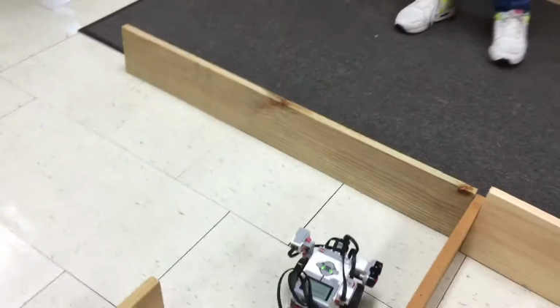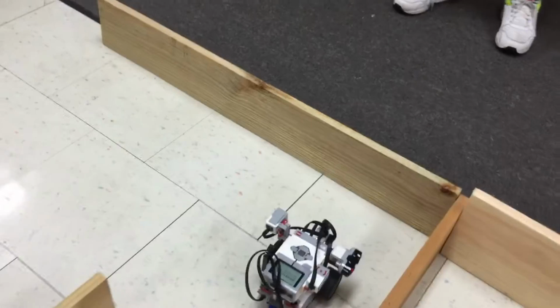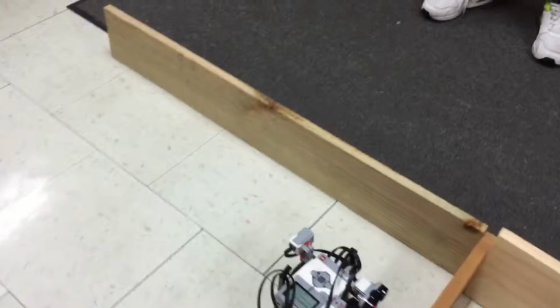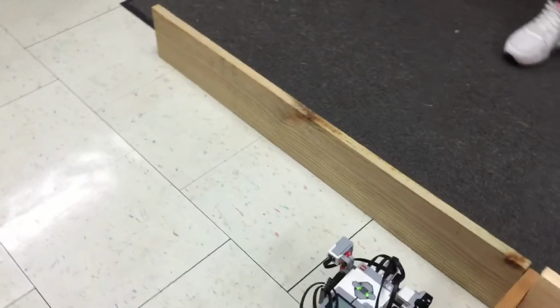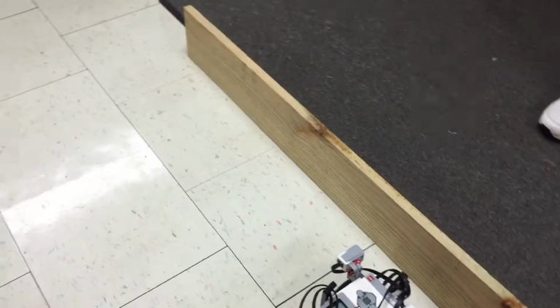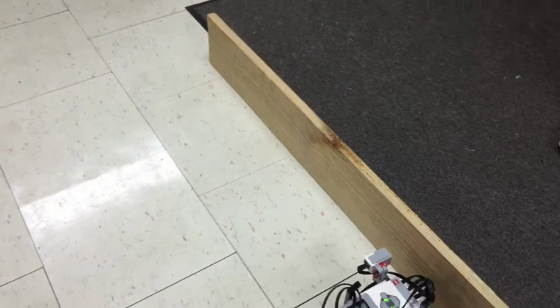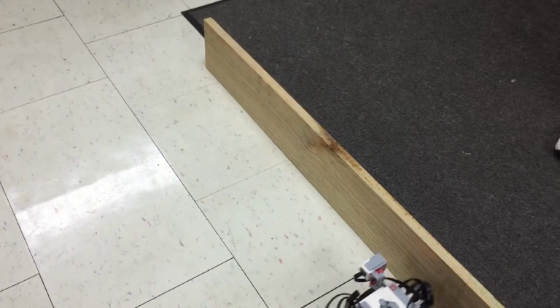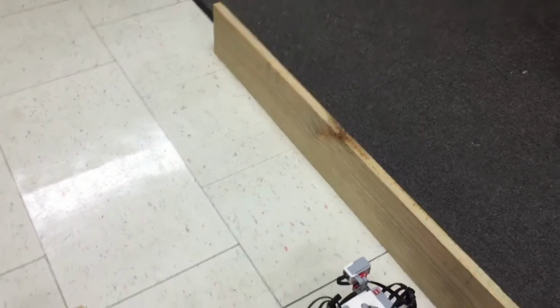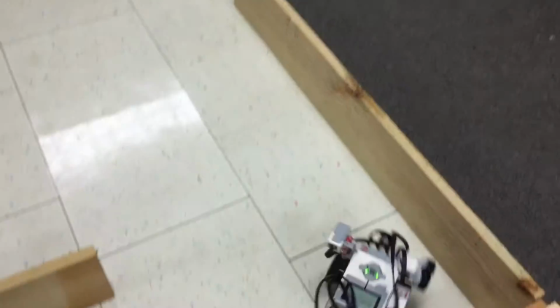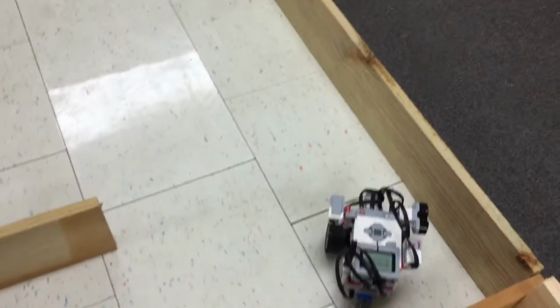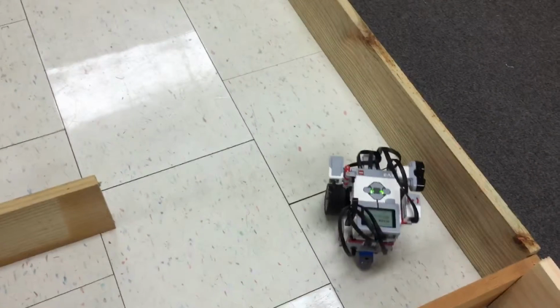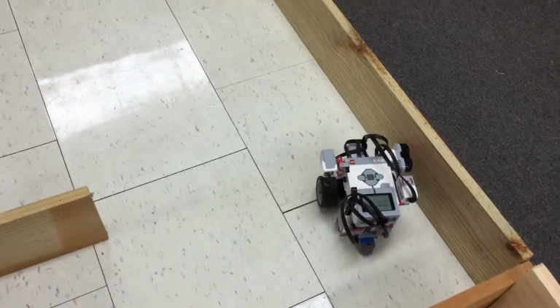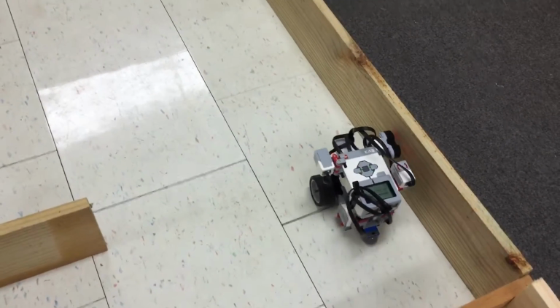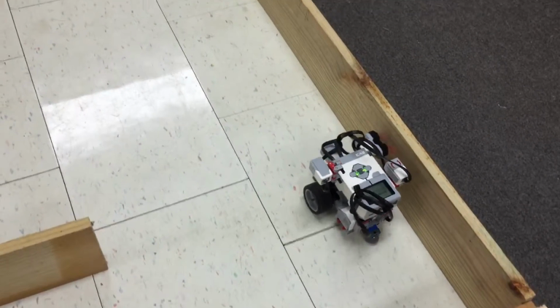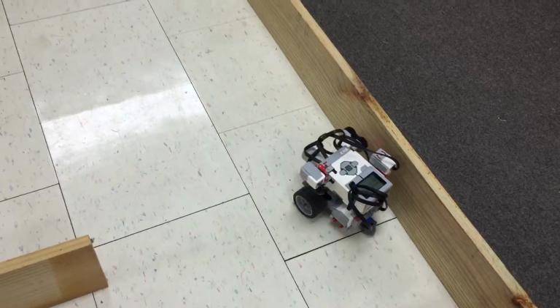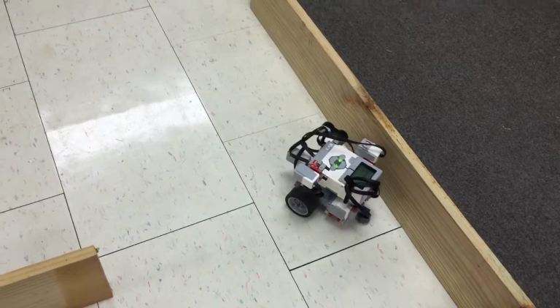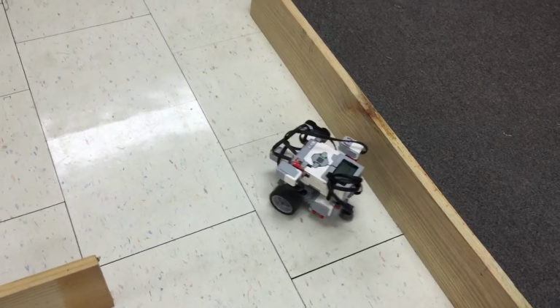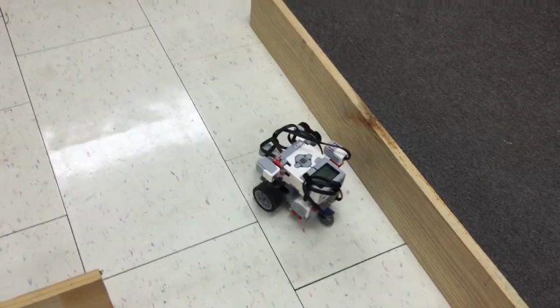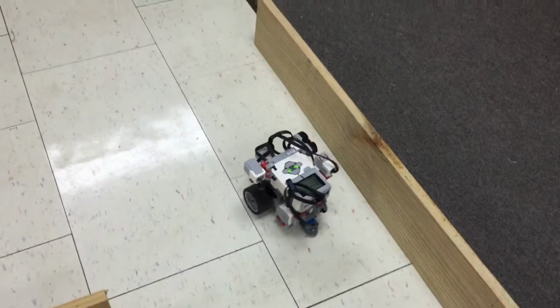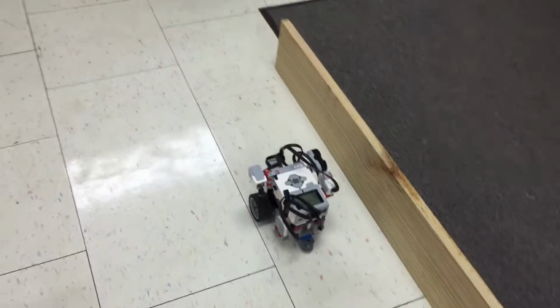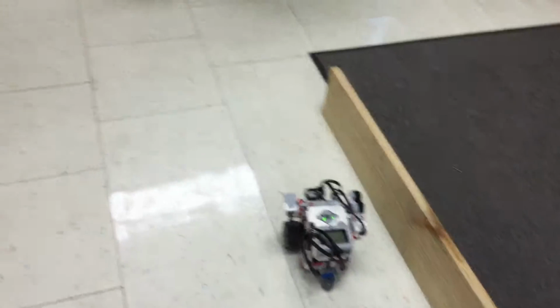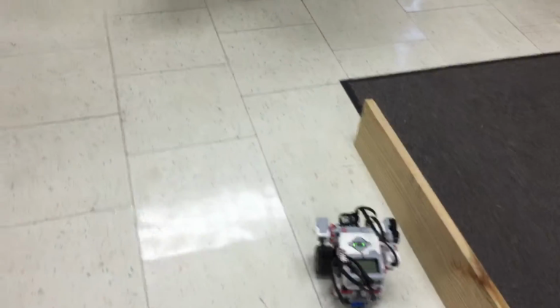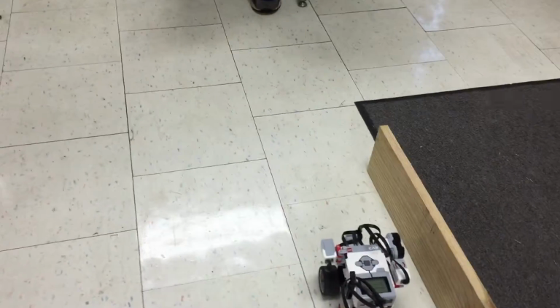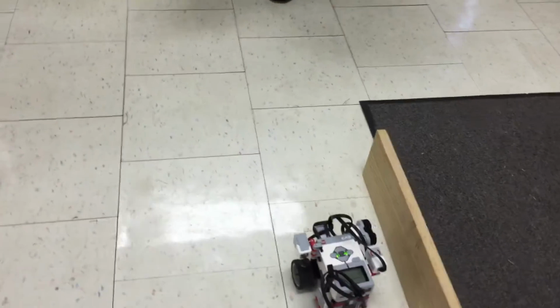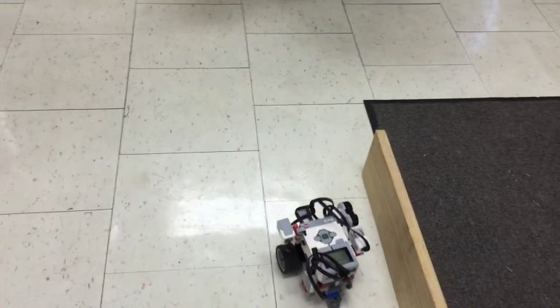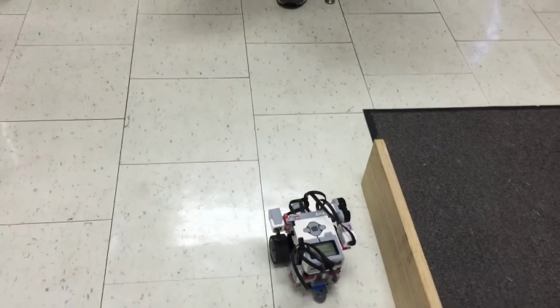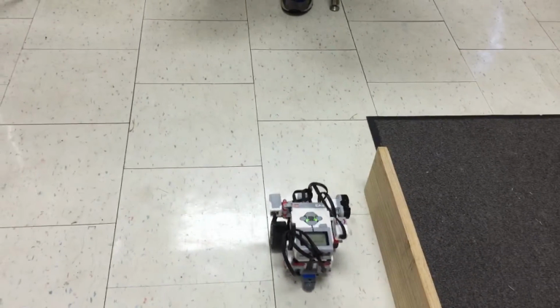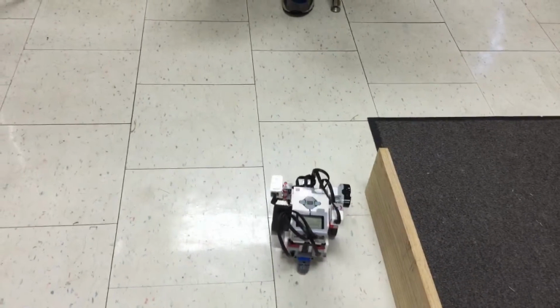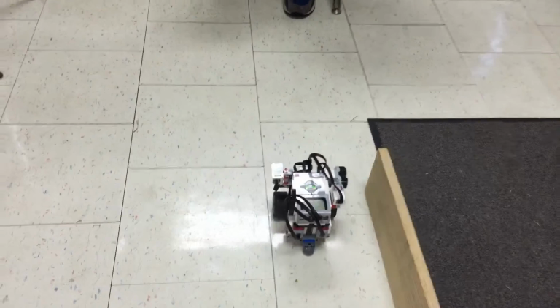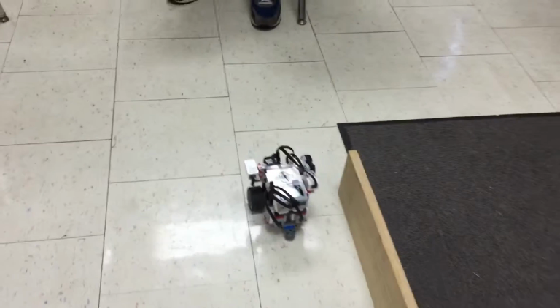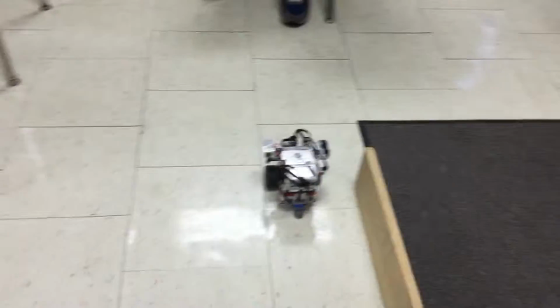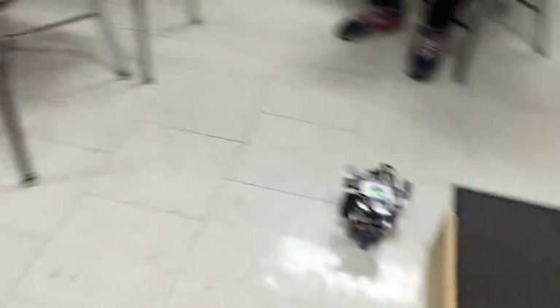That turn at 180 degrees at the front is a little tricky and we had to do a lot to finesse him to get him to handle that properly. But he did complete our maze! Yay!